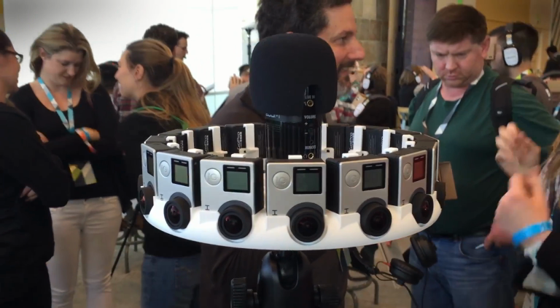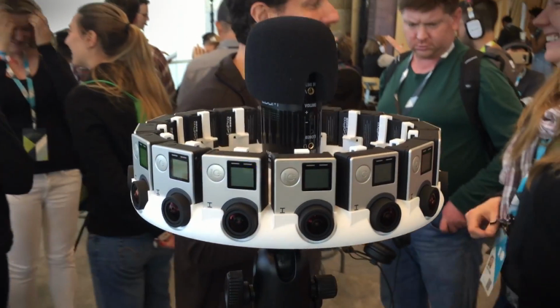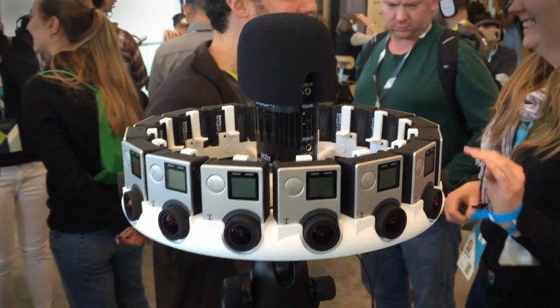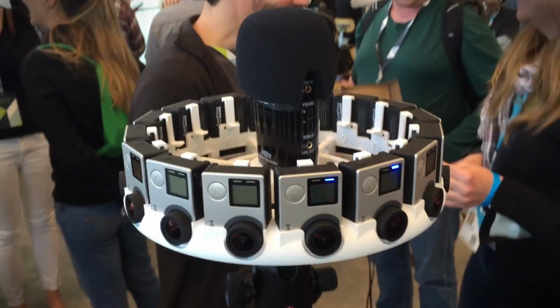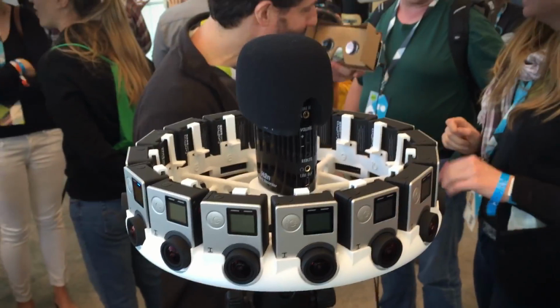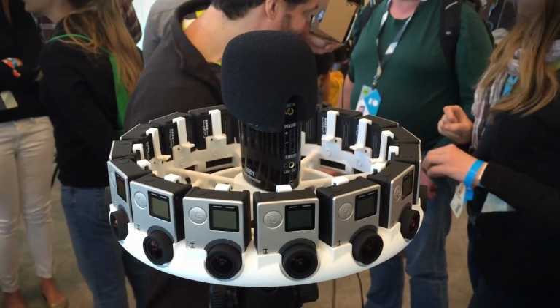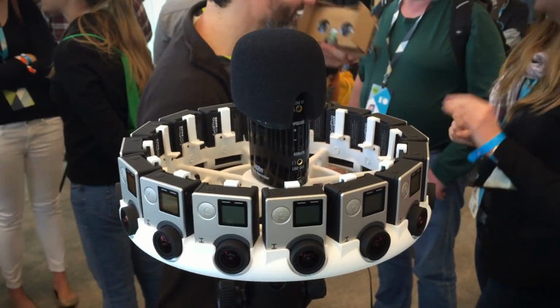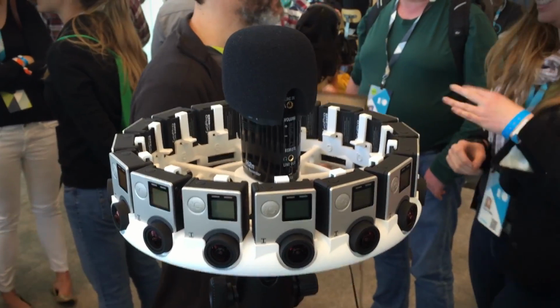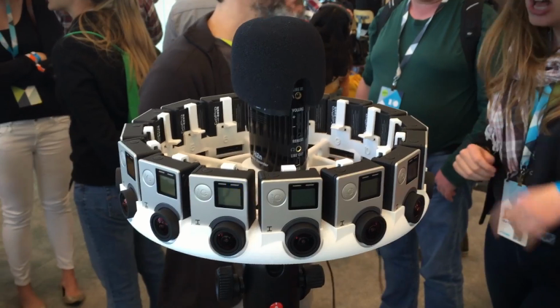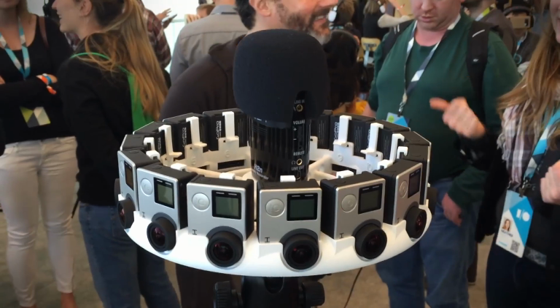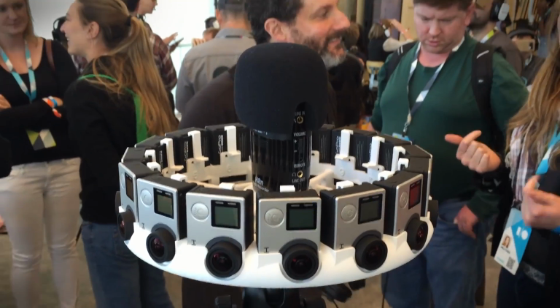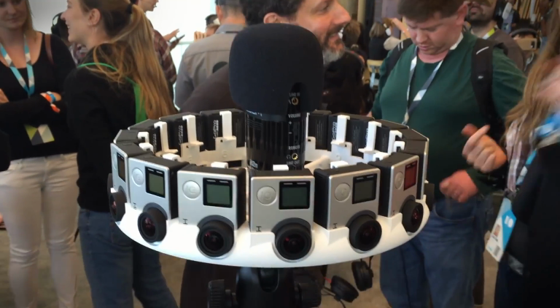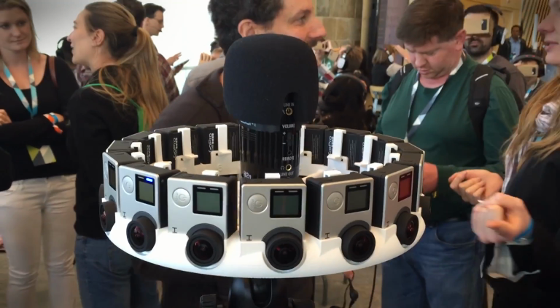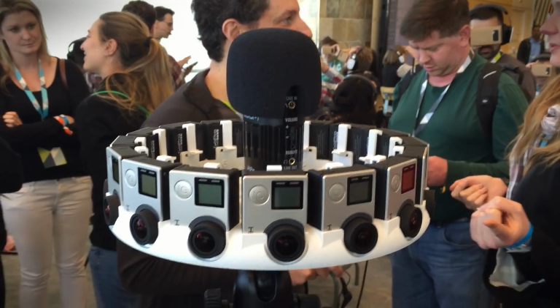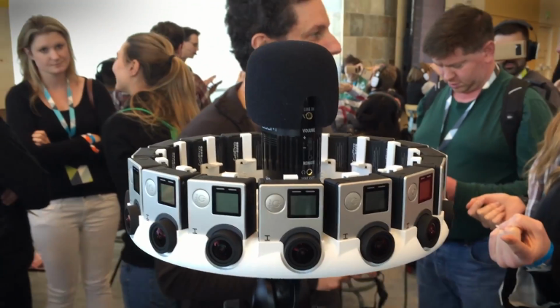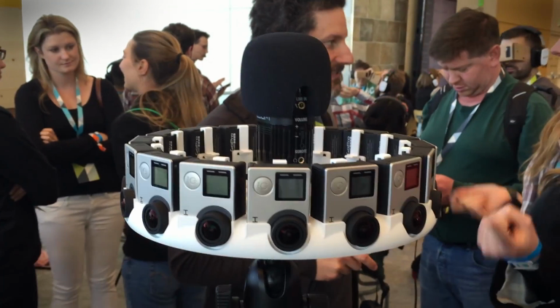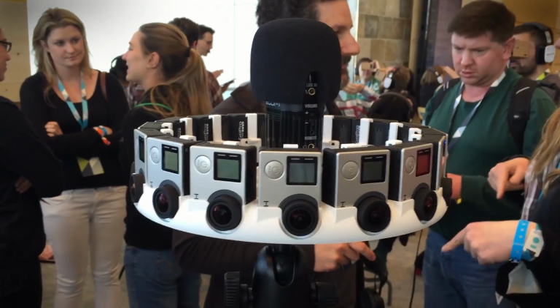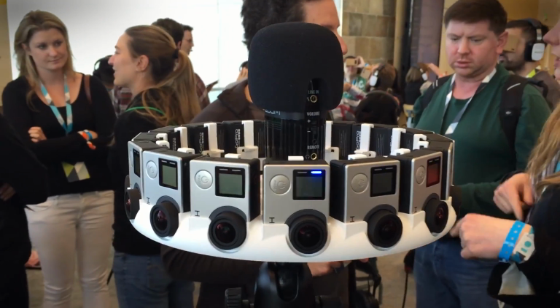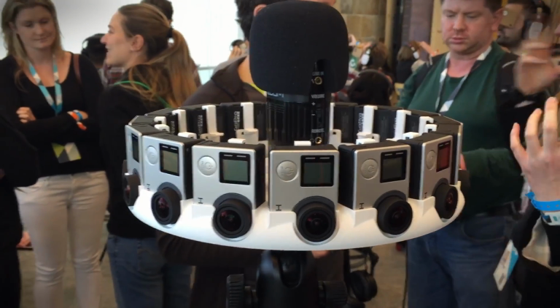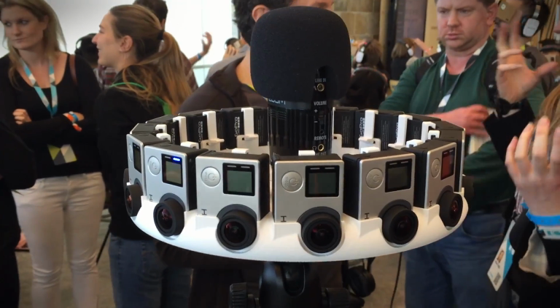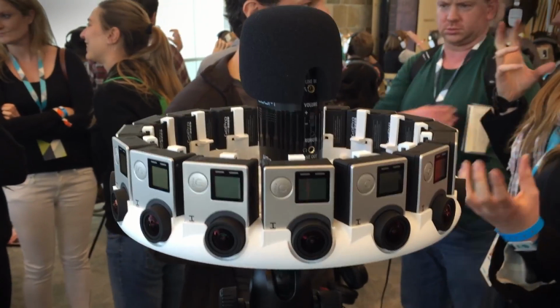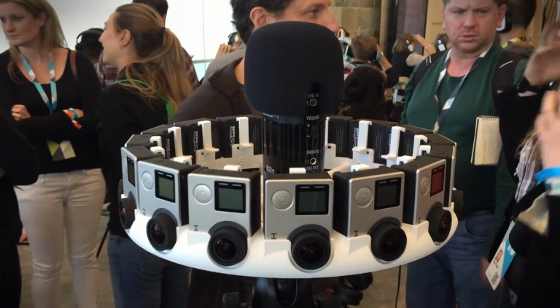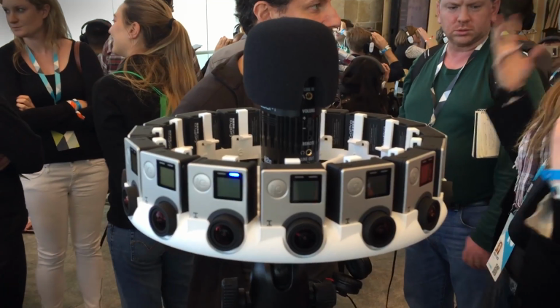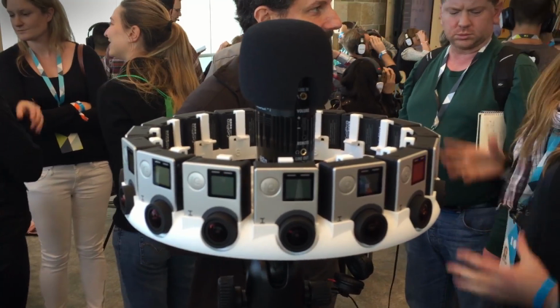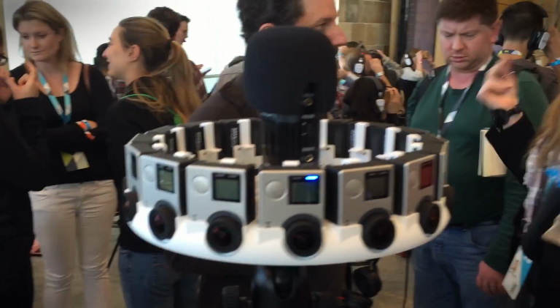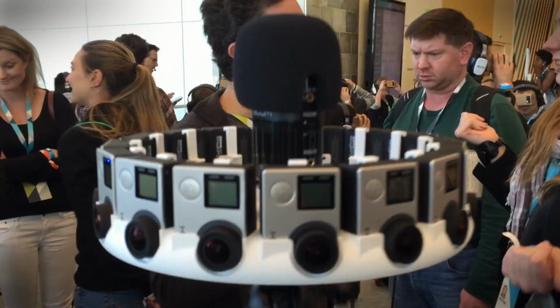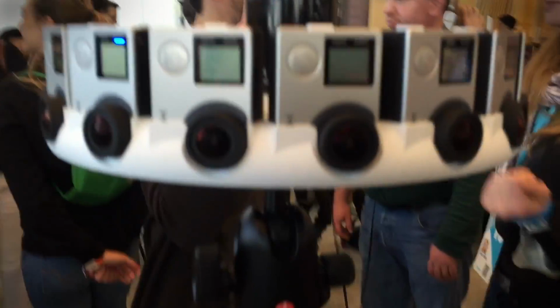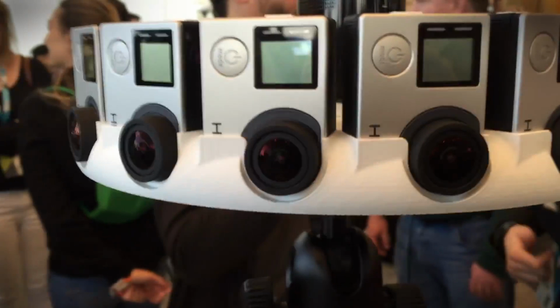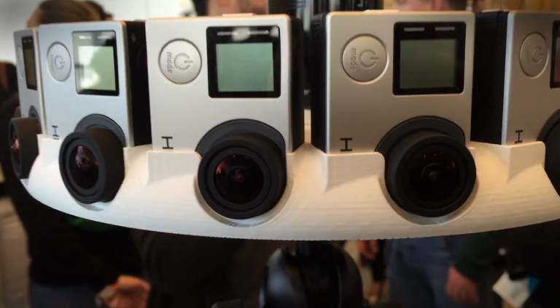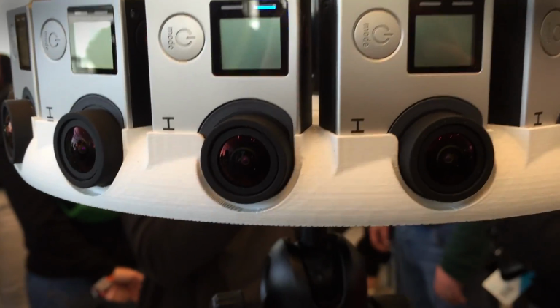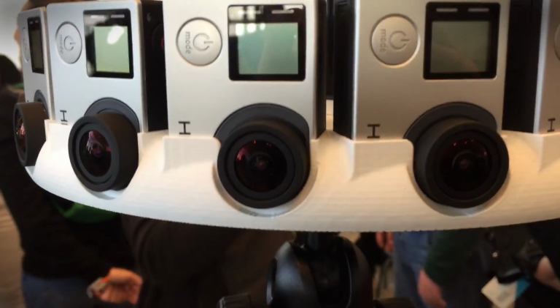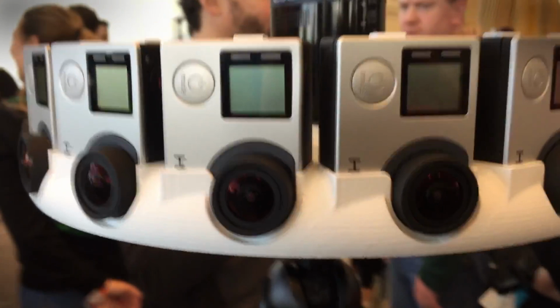You can see this is a 3D printed ring of 16 different GoPro cameras — the GoPro Hero 4 Black Edition. So each of these is basically $500. And you can see it's actually 3D printed right now — it's a prototype.